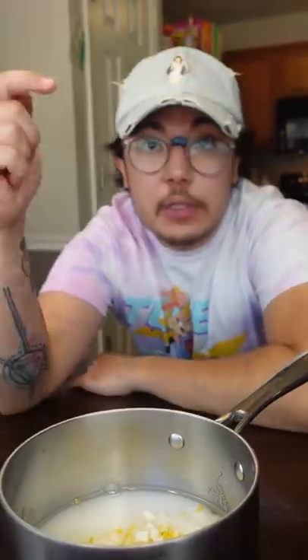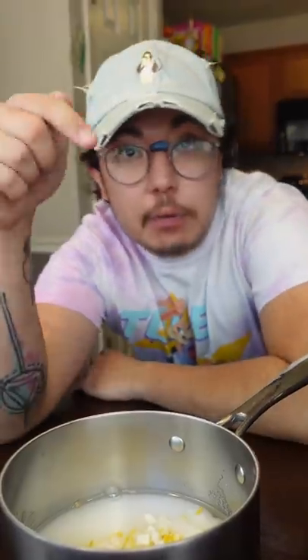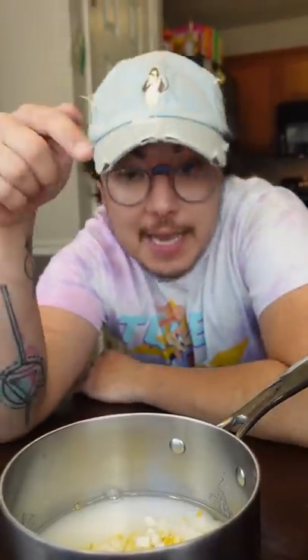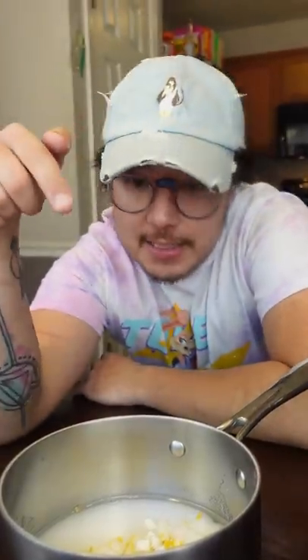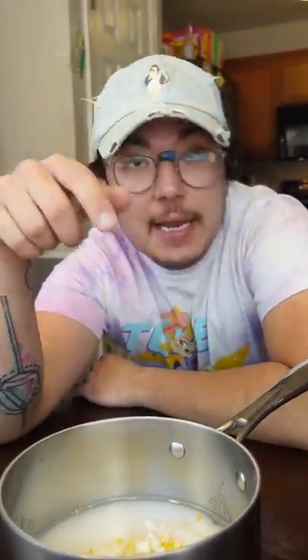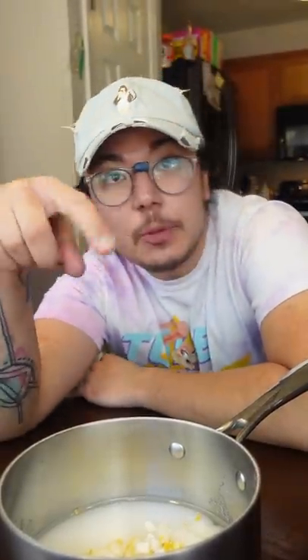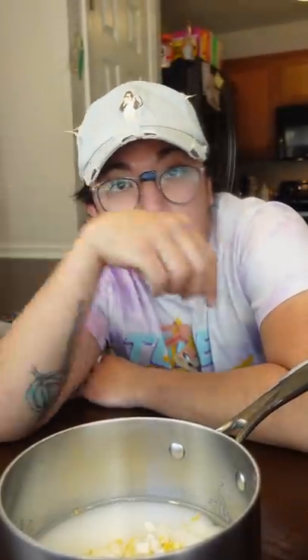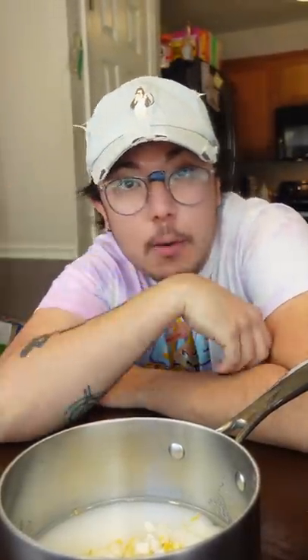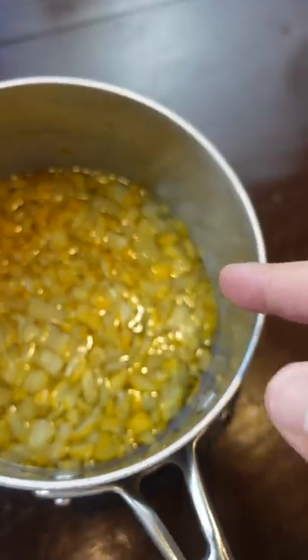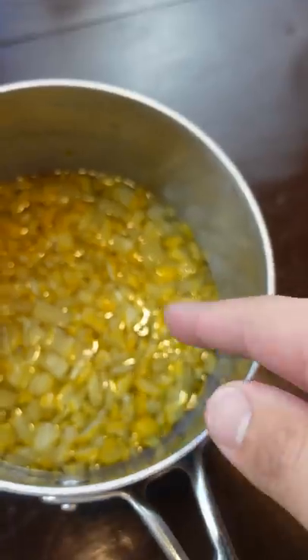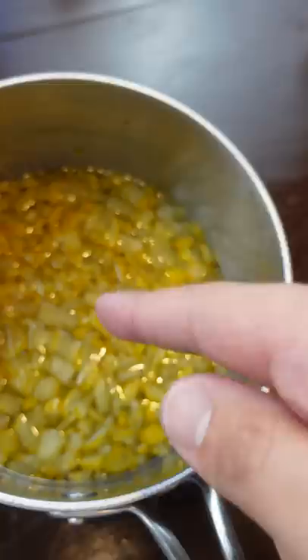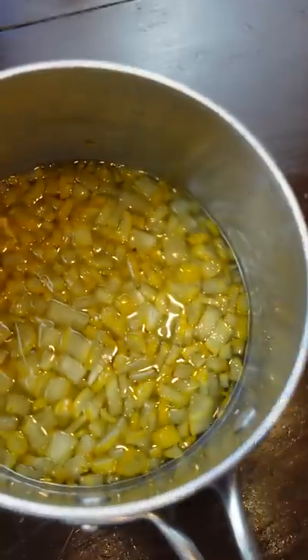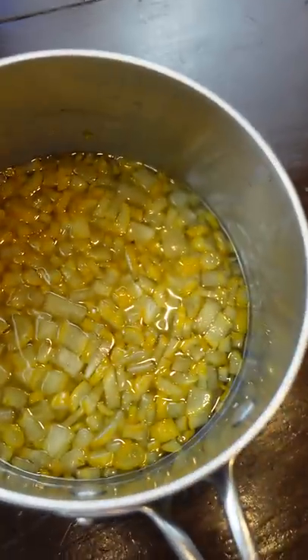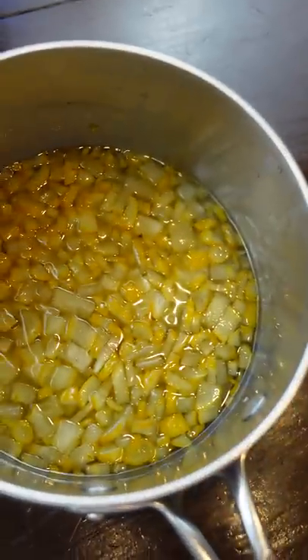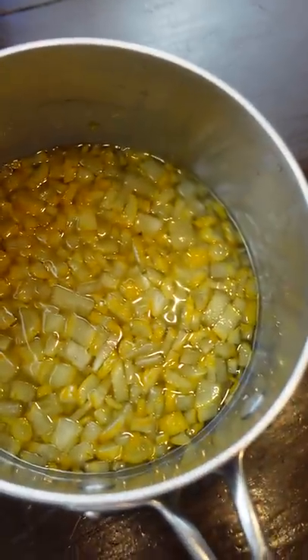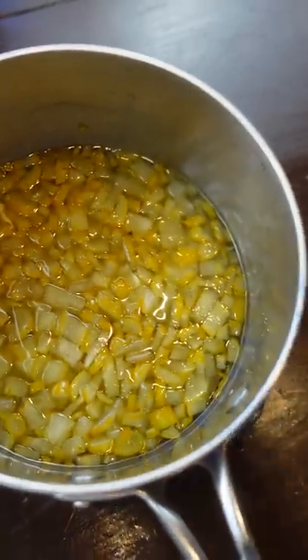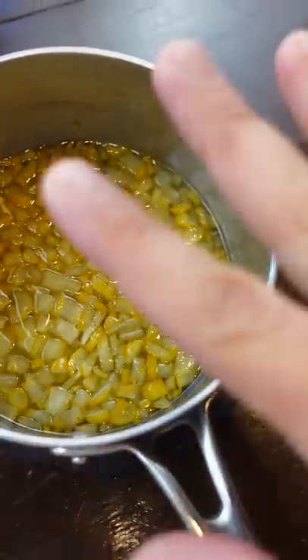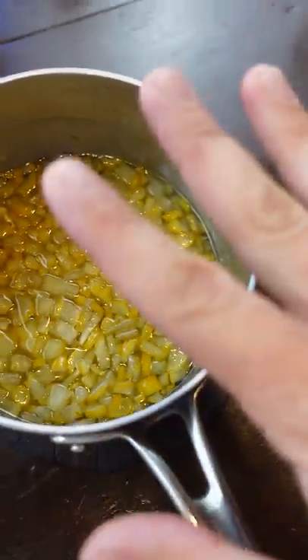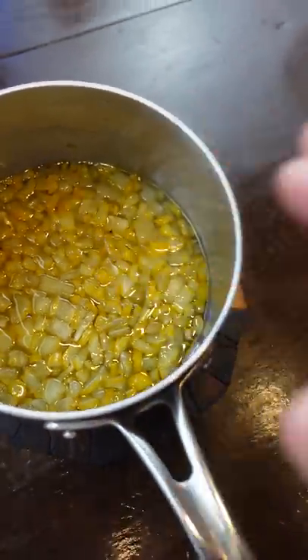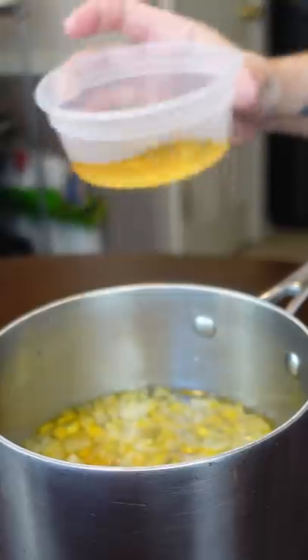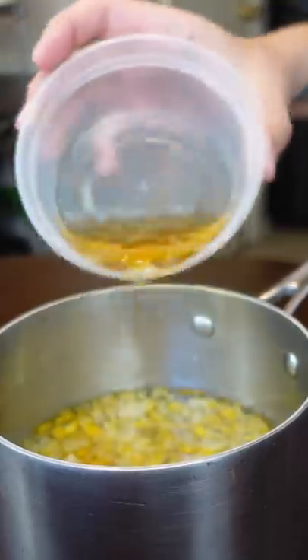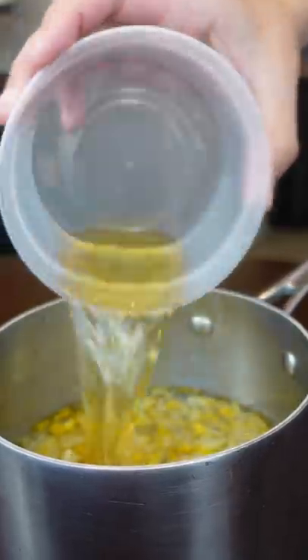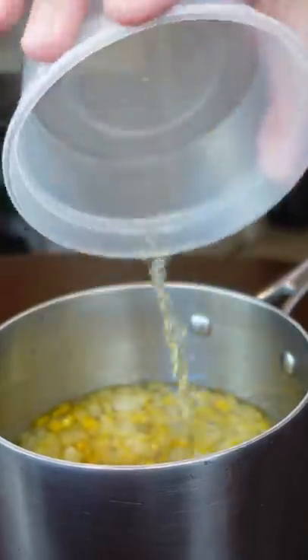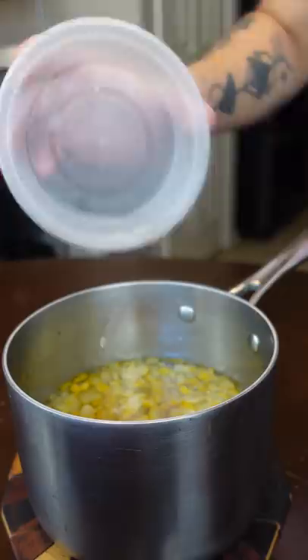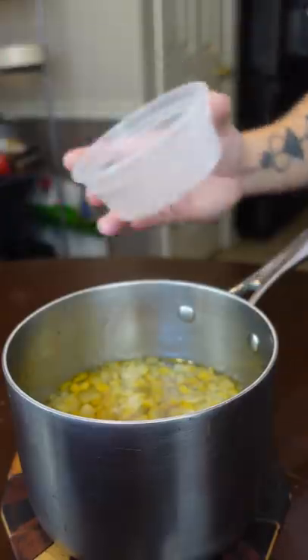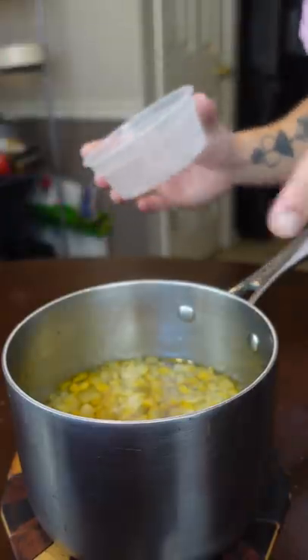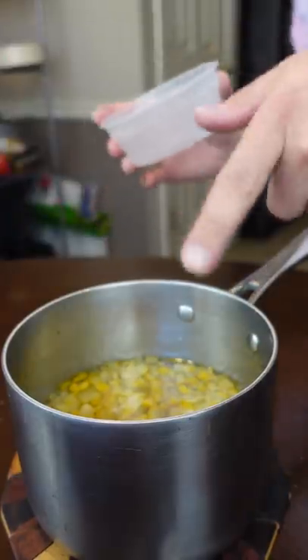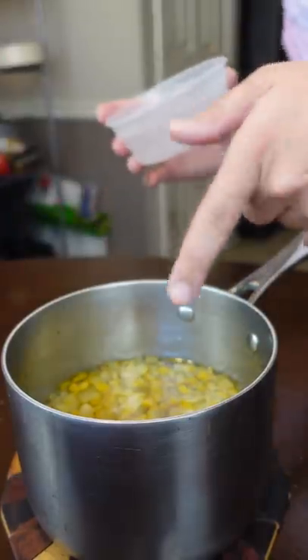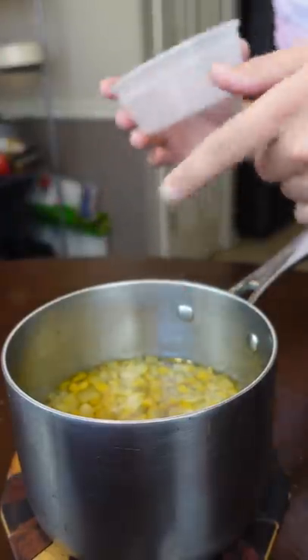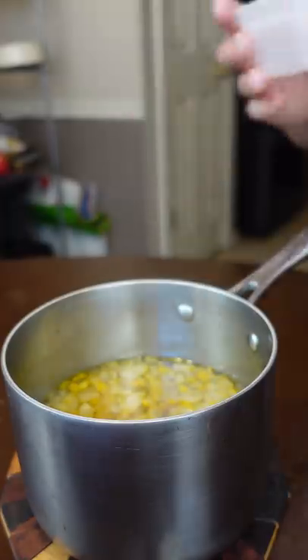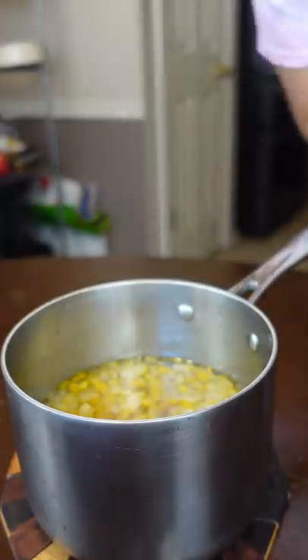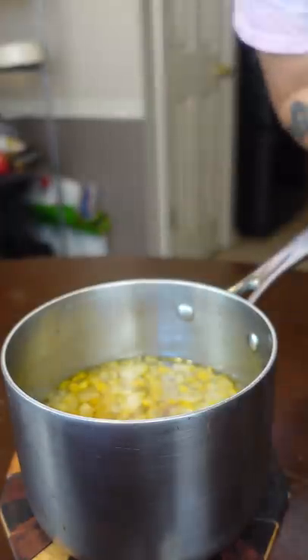Then you just bring this thing up to a boil. Let it marinate and chill for like five minutes, add a little vinegar — basically making our own sweet and sour sauce.